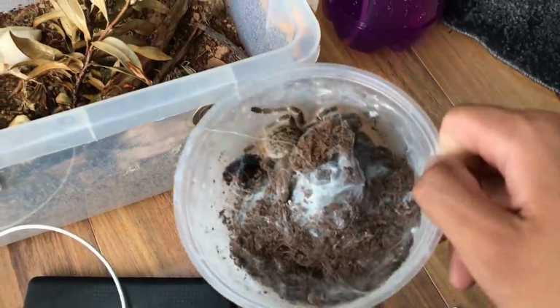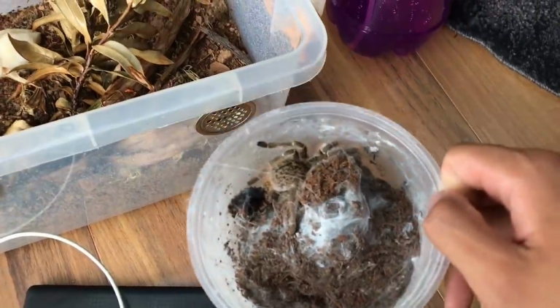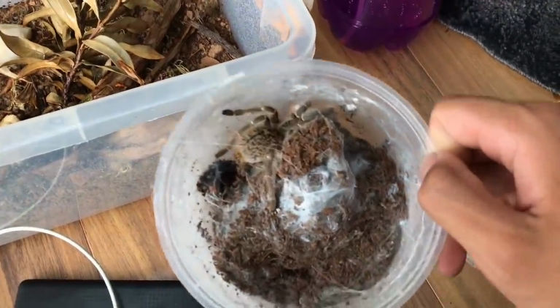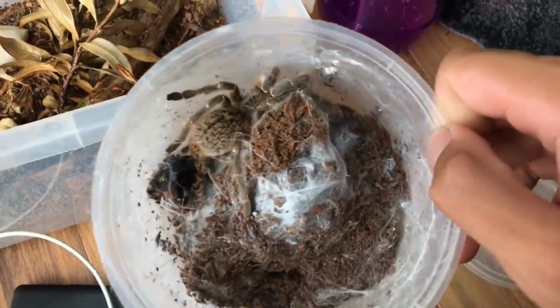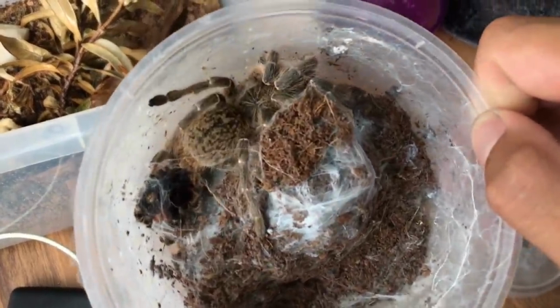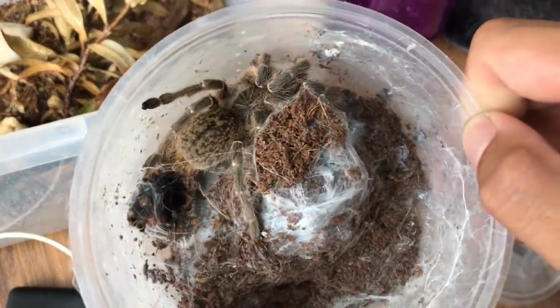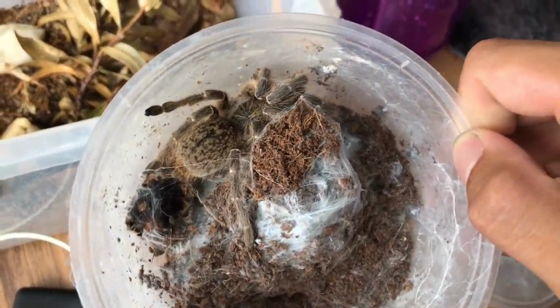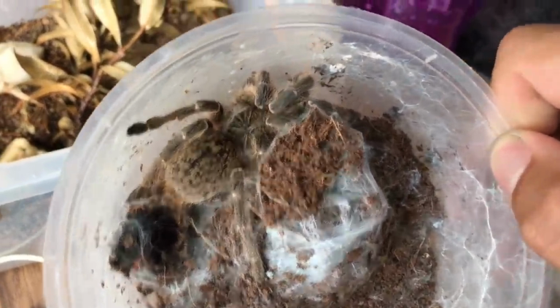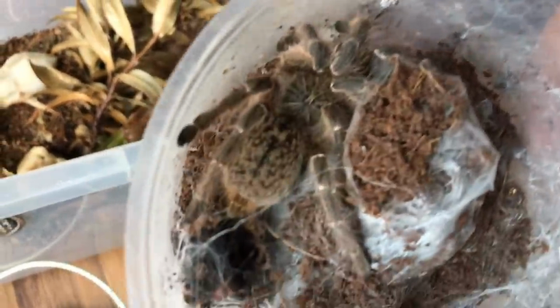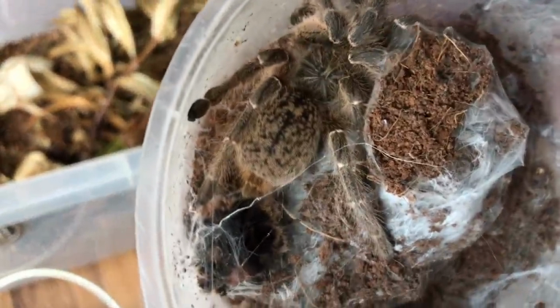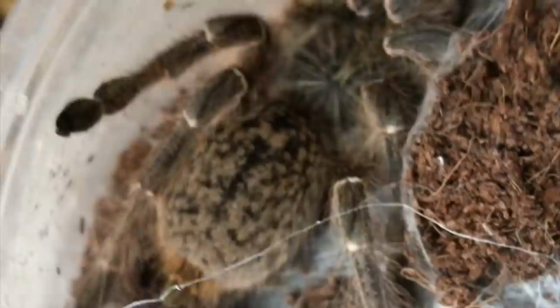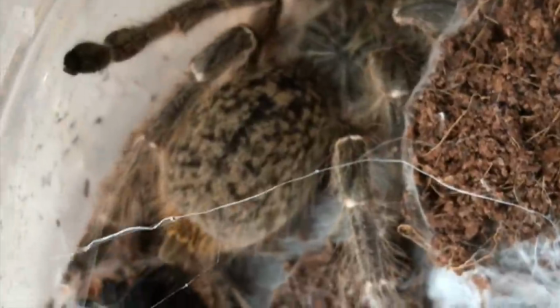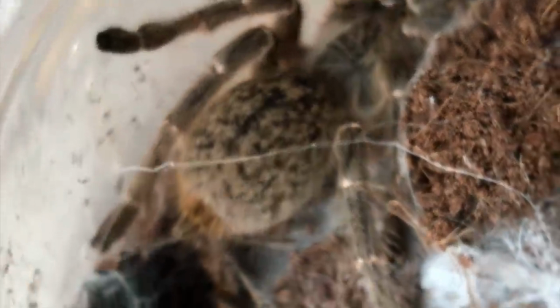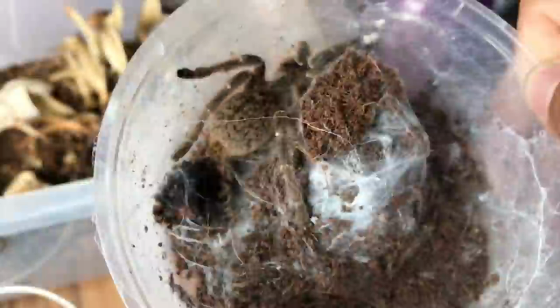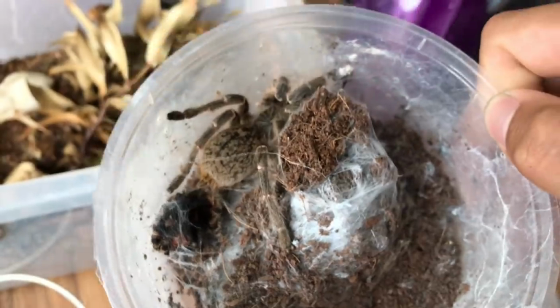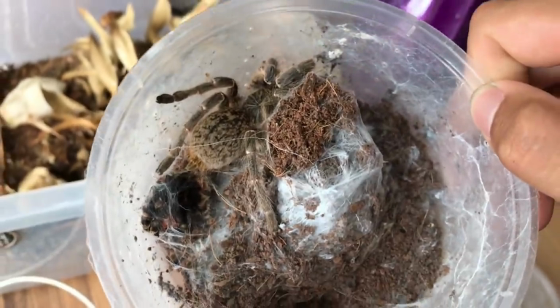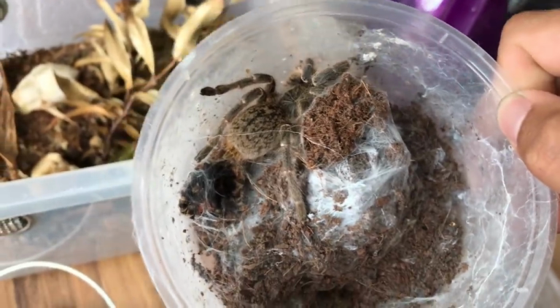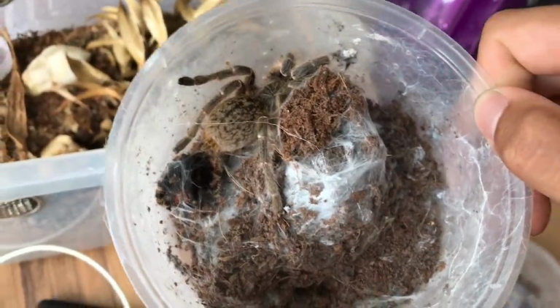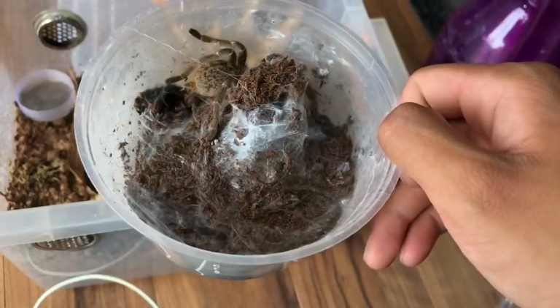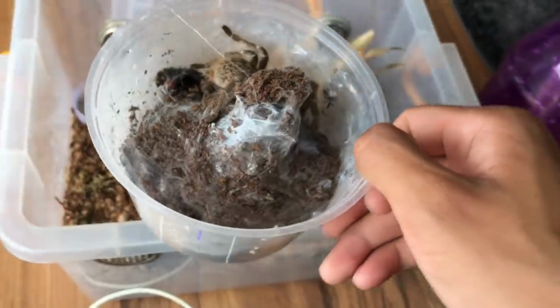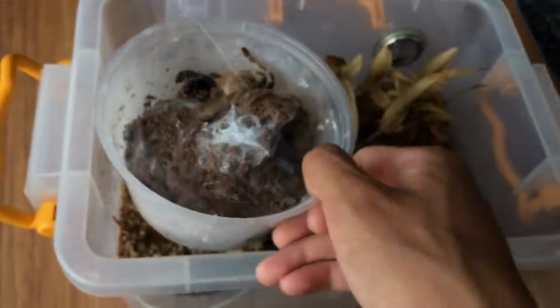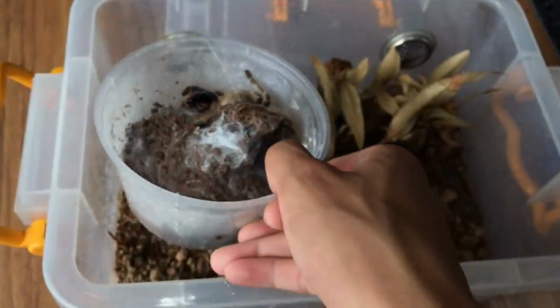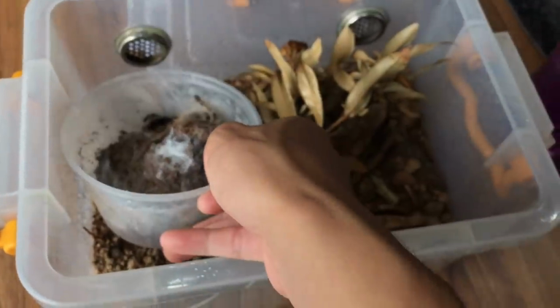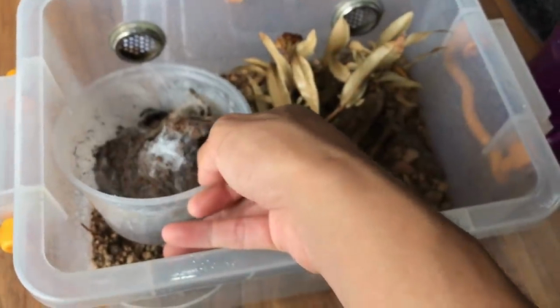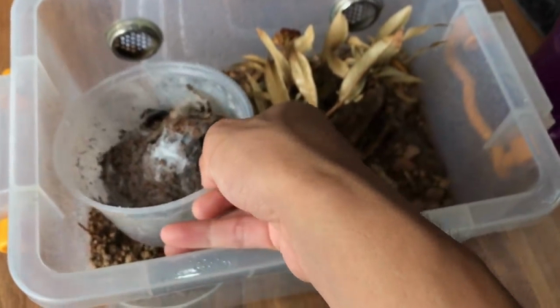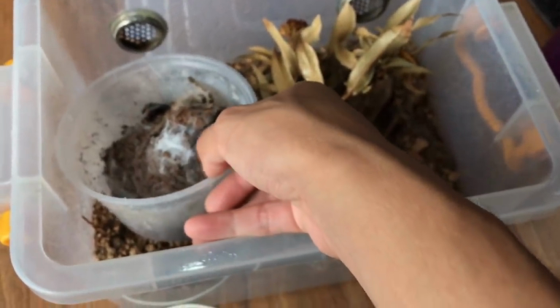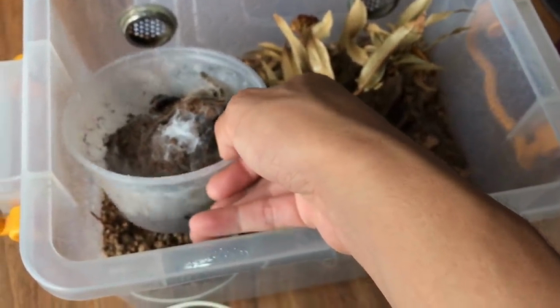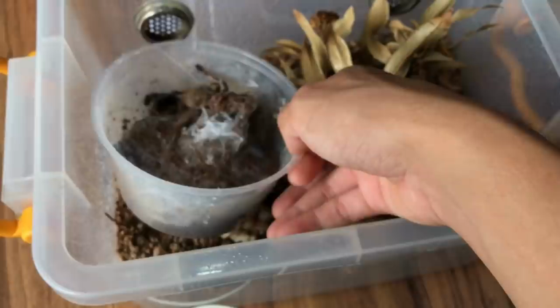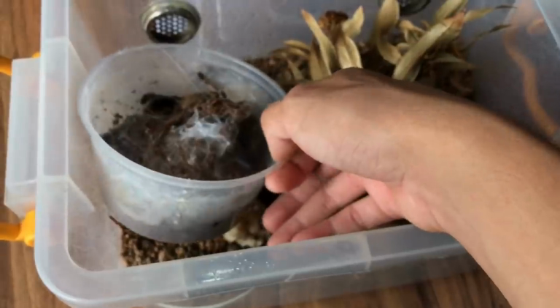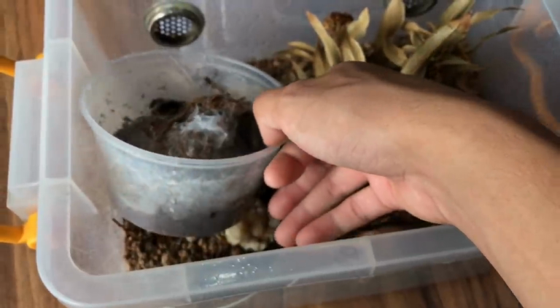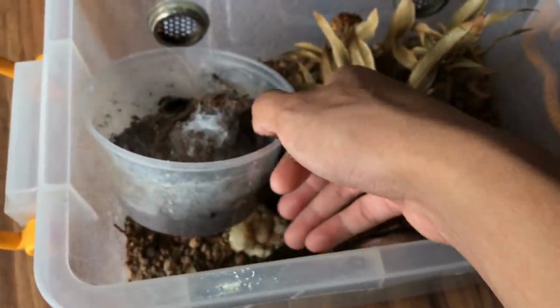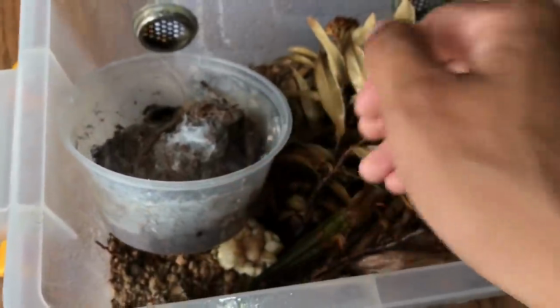But this guy — the meridionalis — doesn't have a horn. As you can see, her abdomen is really big, which shows that she is a really healthy tarantula.